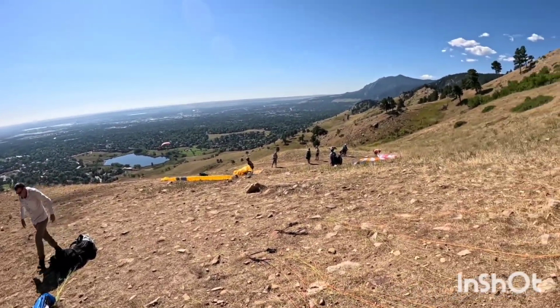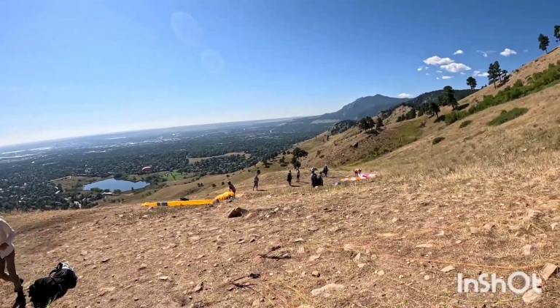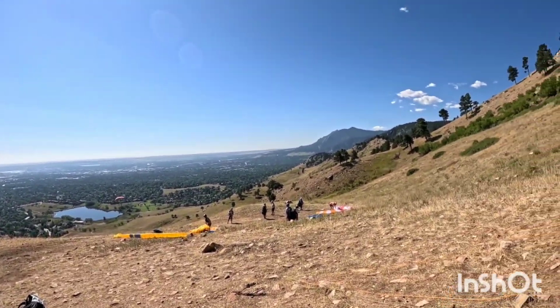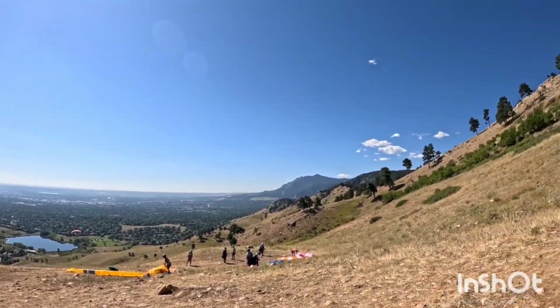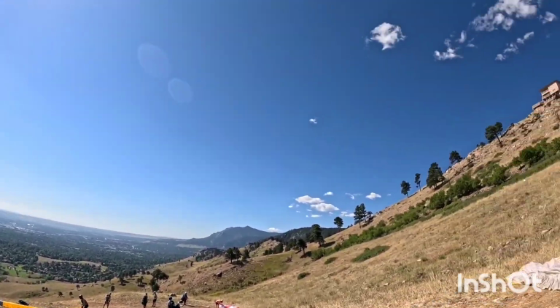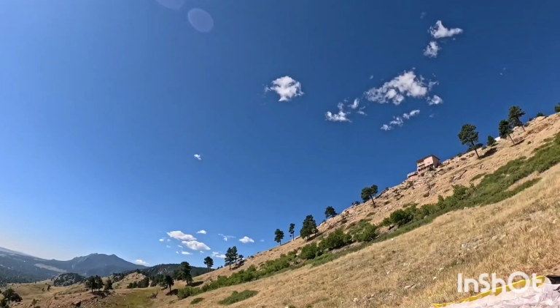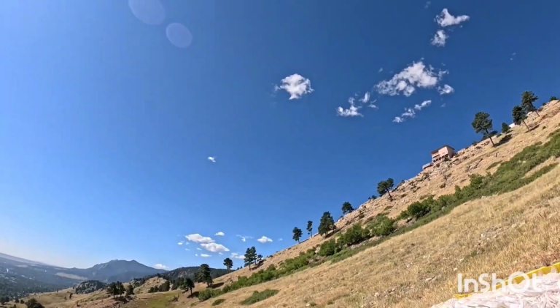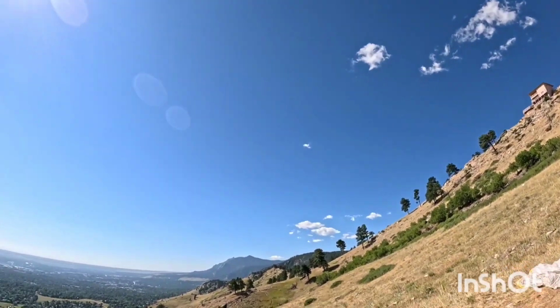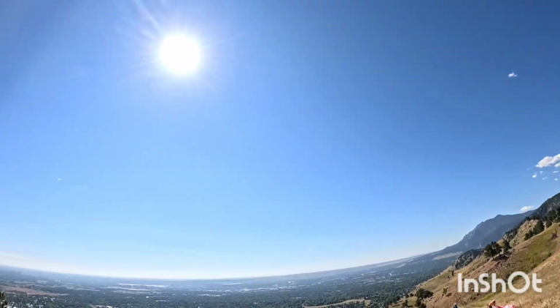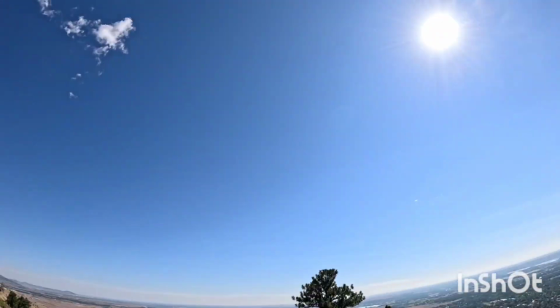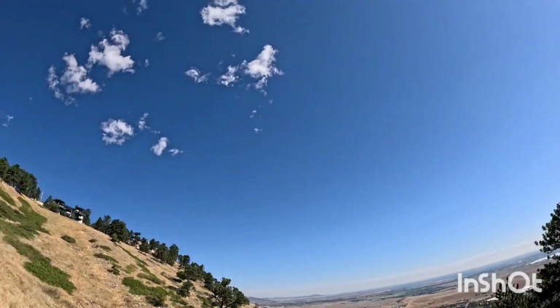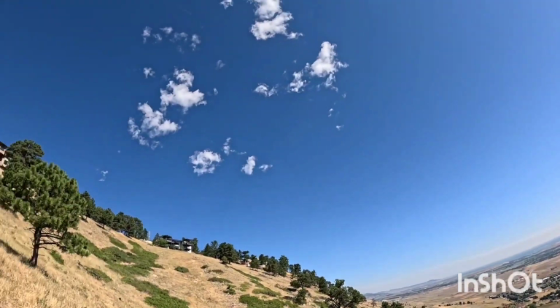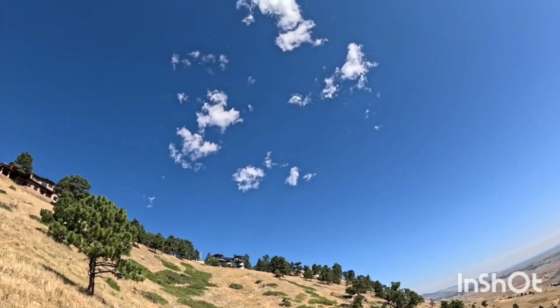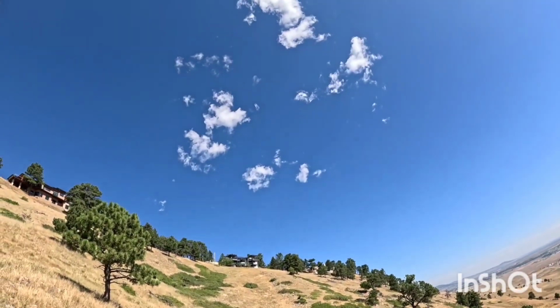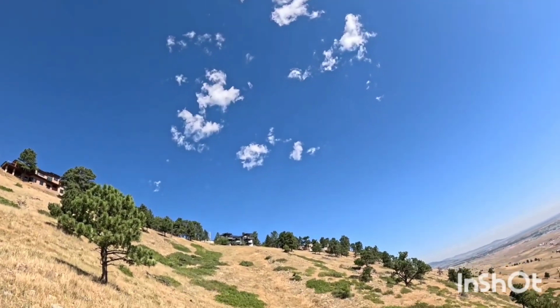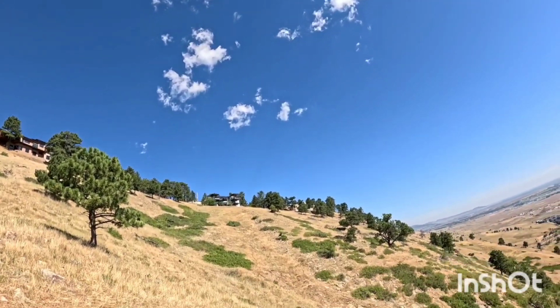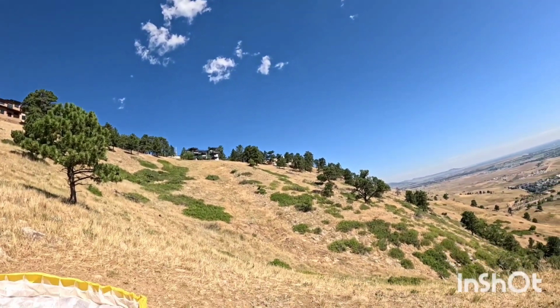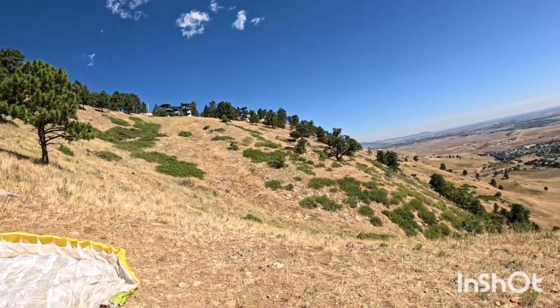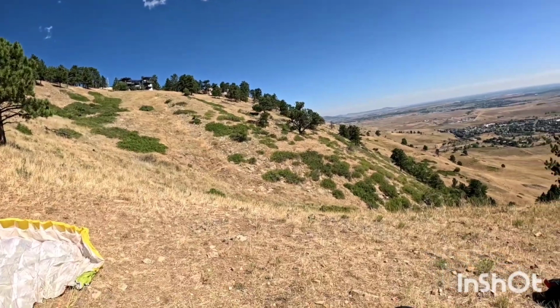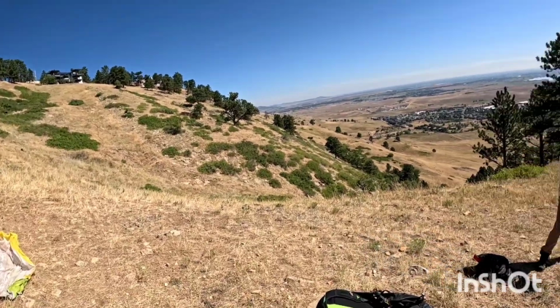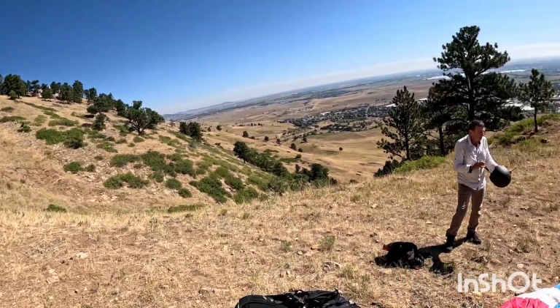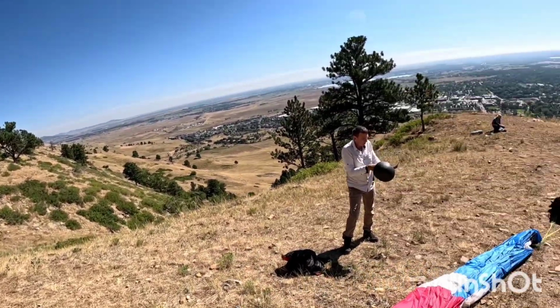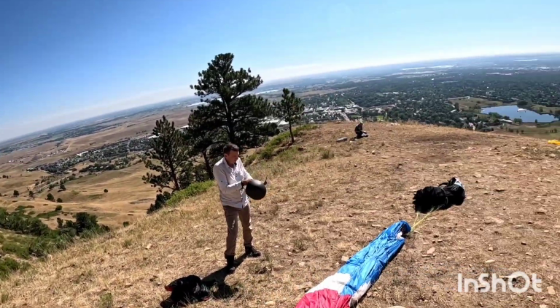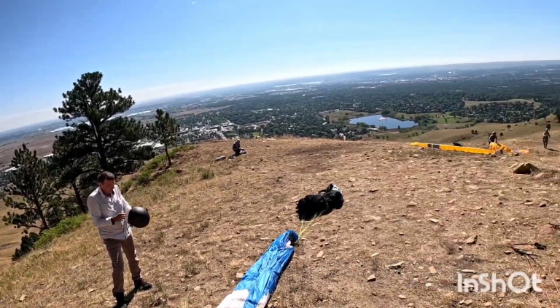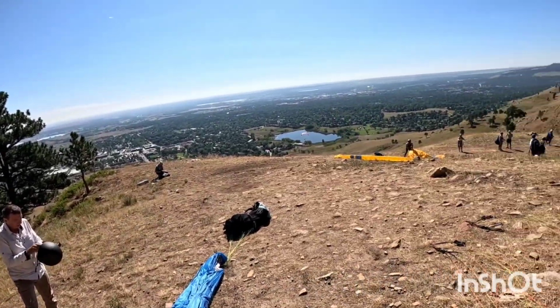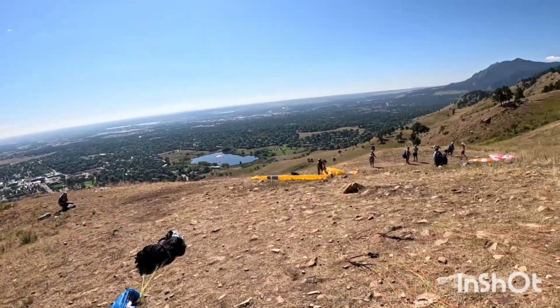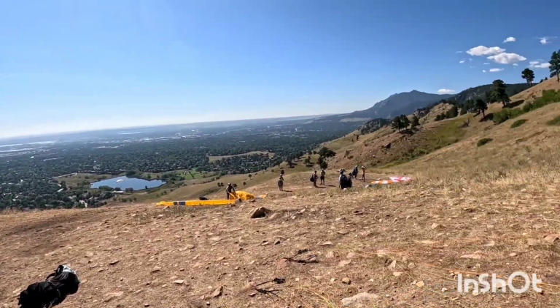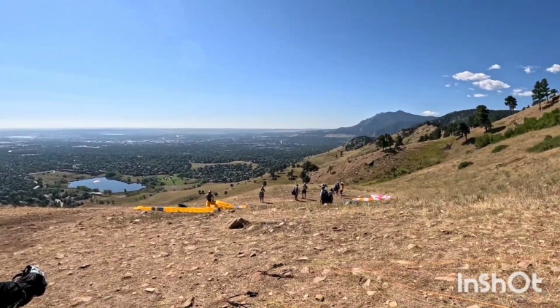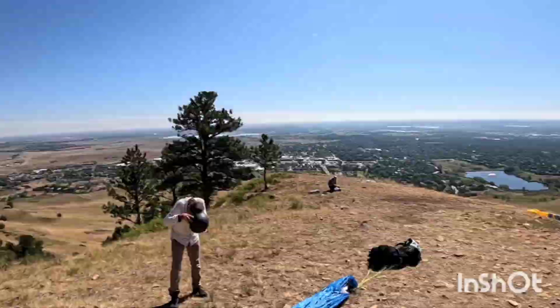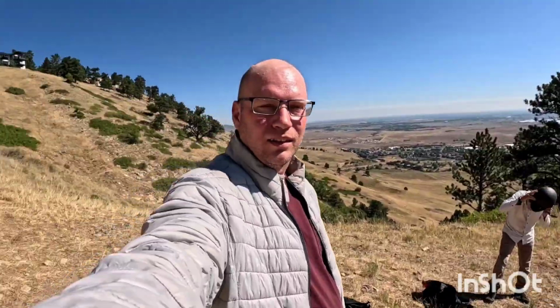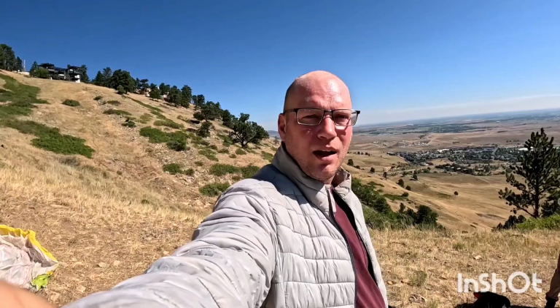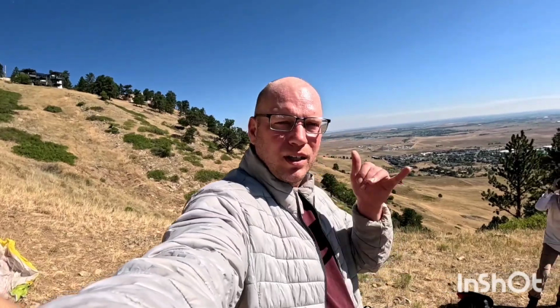Just a beautiful day — that nice blue sky with a little bit of clouds. That's a really good sign; the clouds are a really good sign. Pretty stoked.